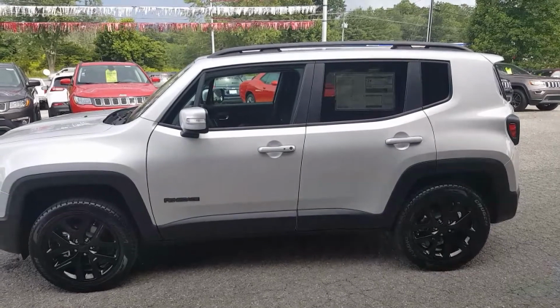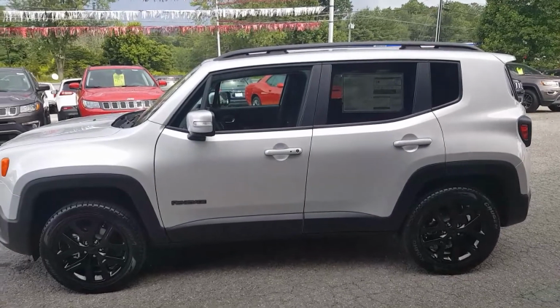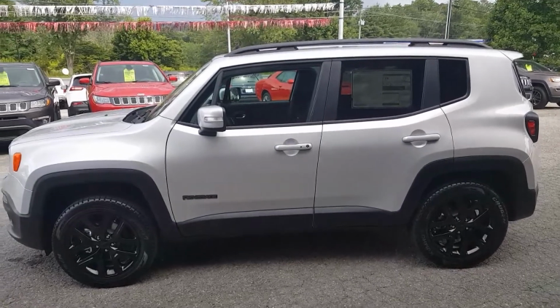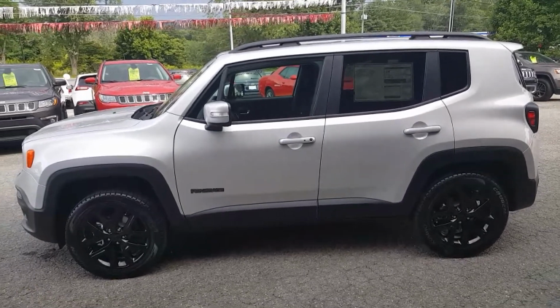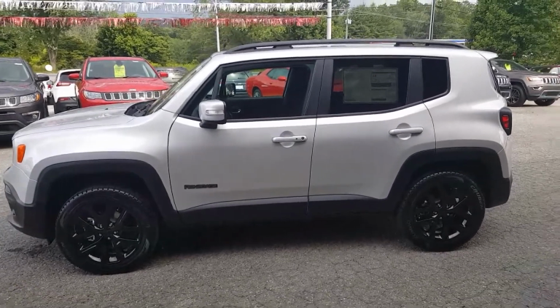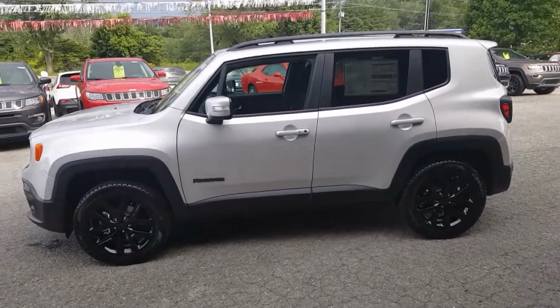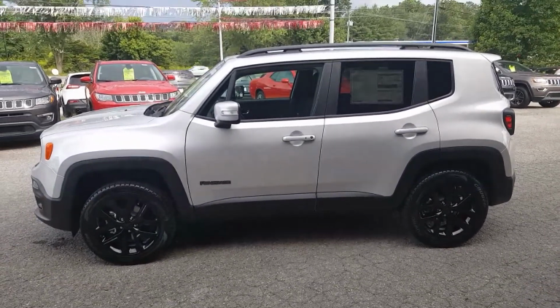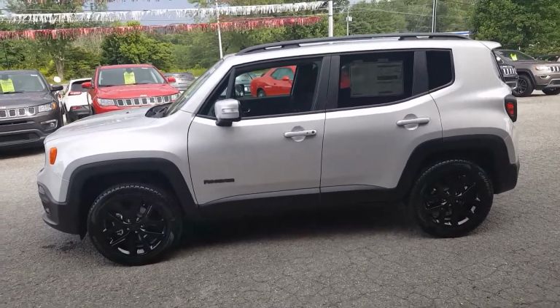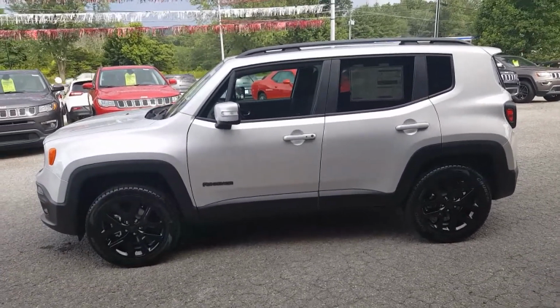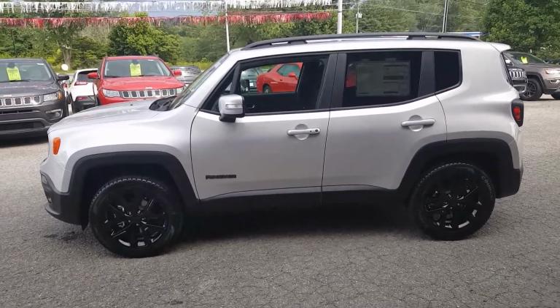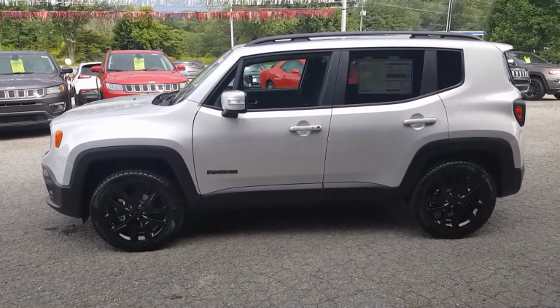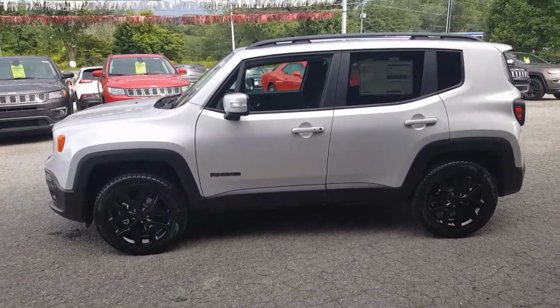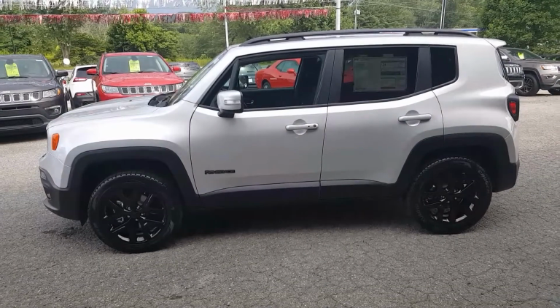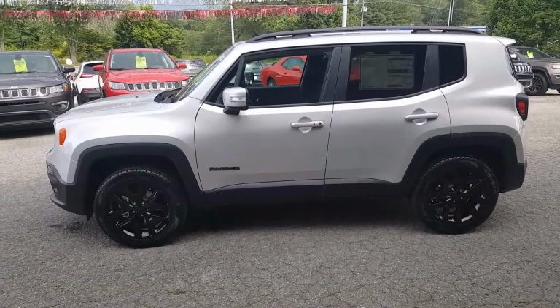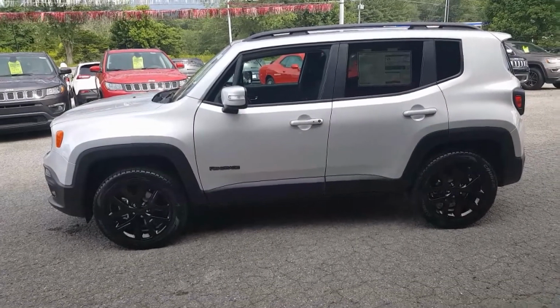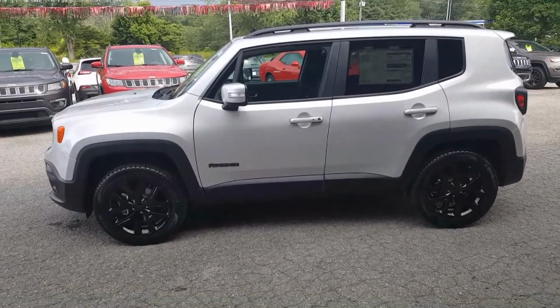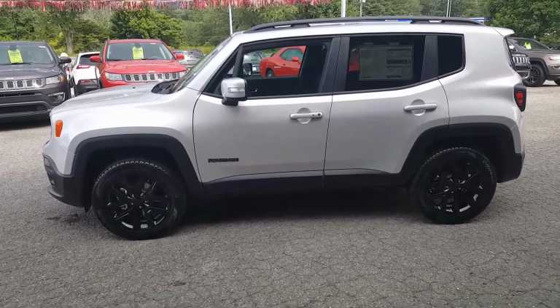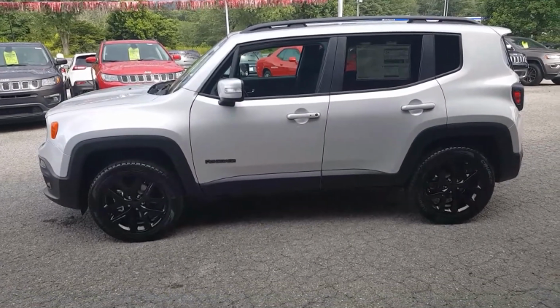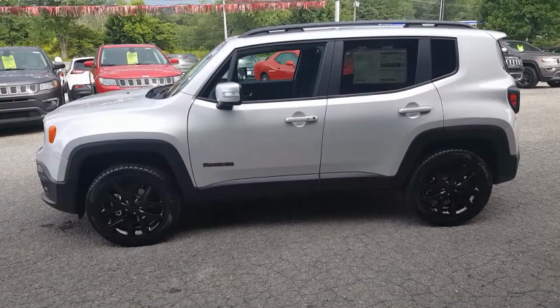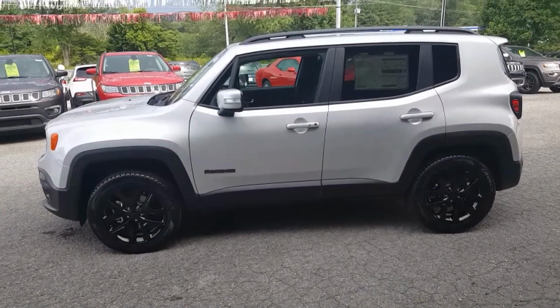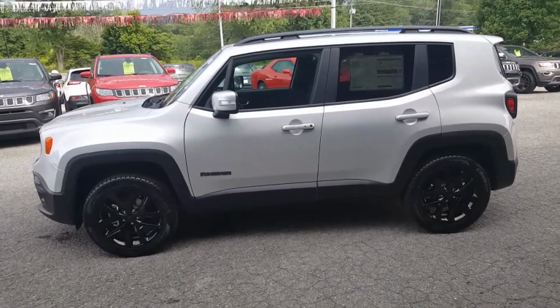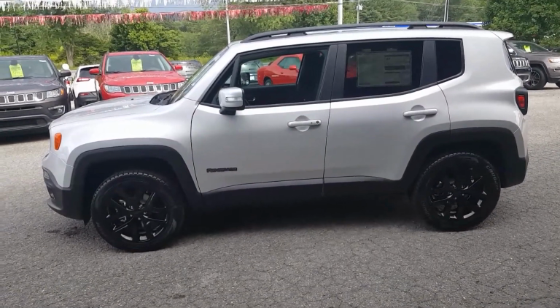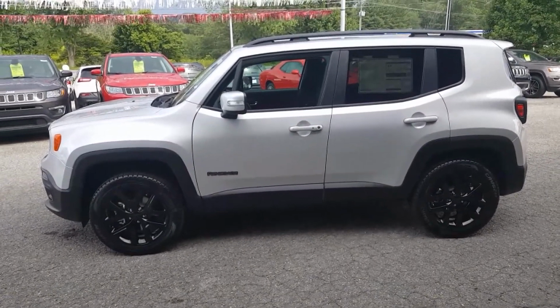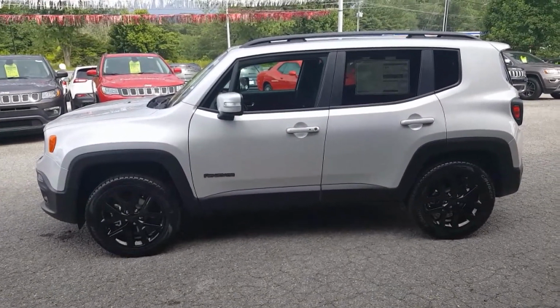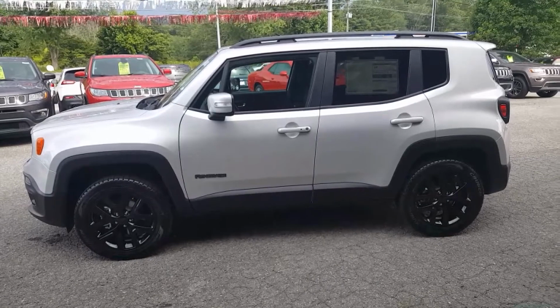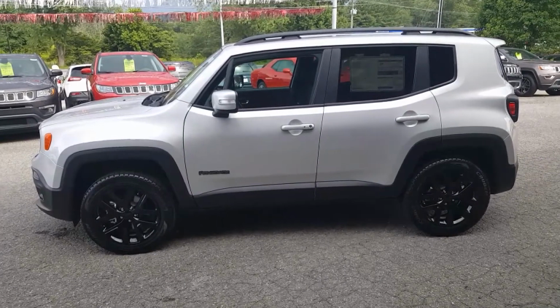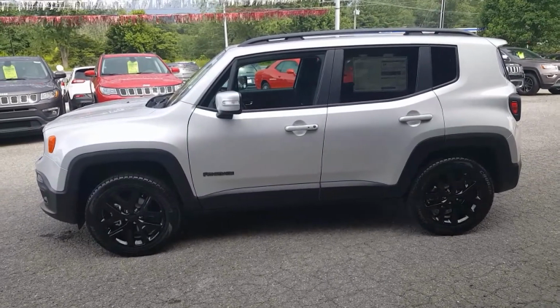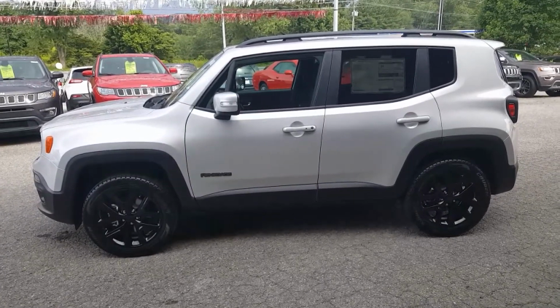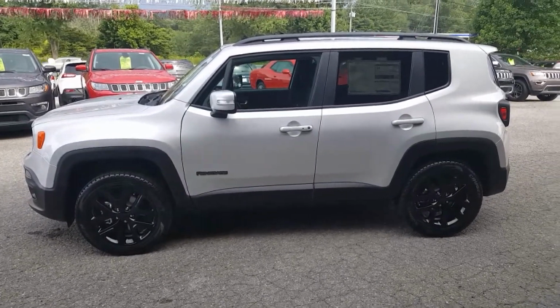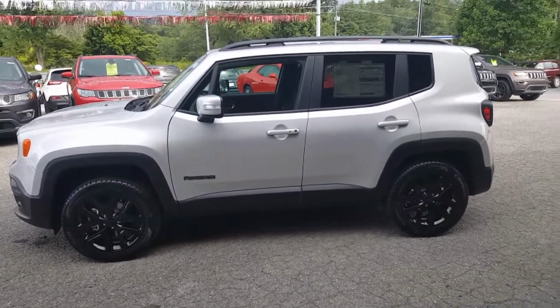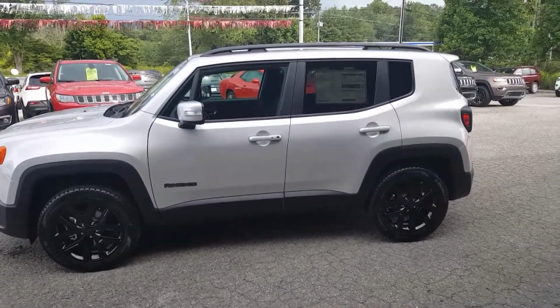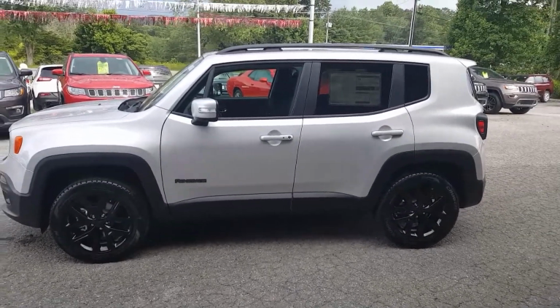Some of you guys might be familiar with the Altitude Package, but basically it just gives you a lot of gloss black features. It just dresses it up really nice, and I think it looks great with the silver color that you see there.